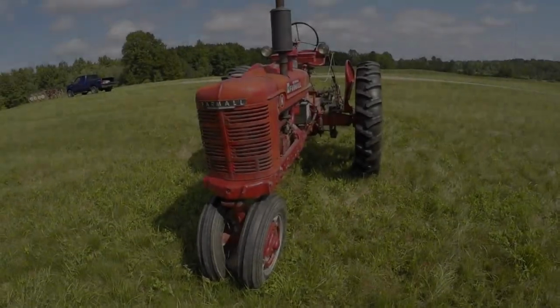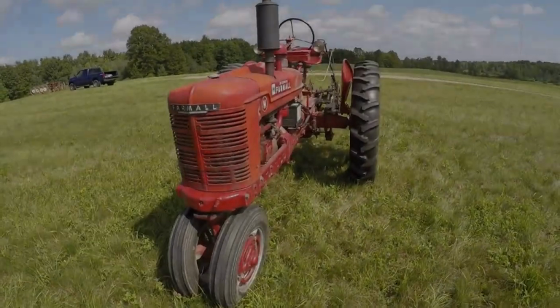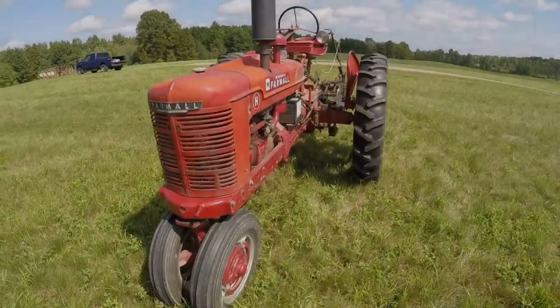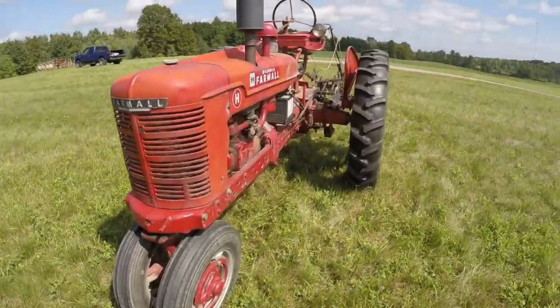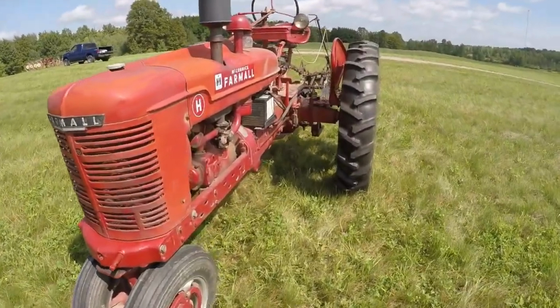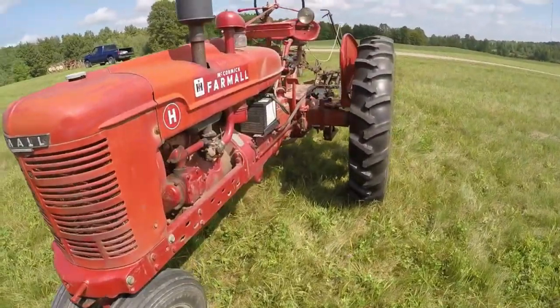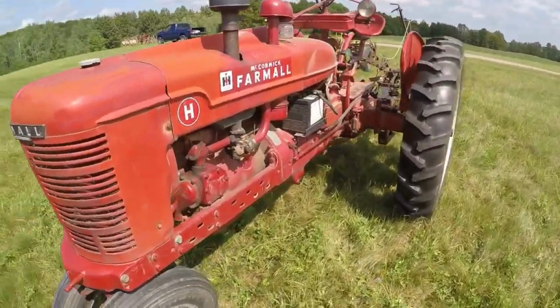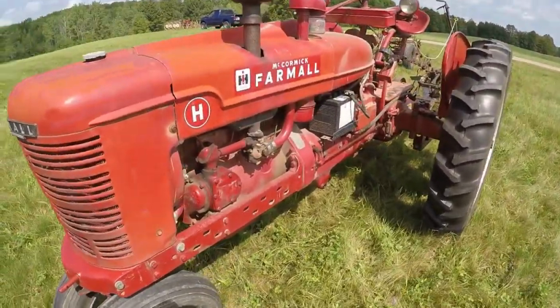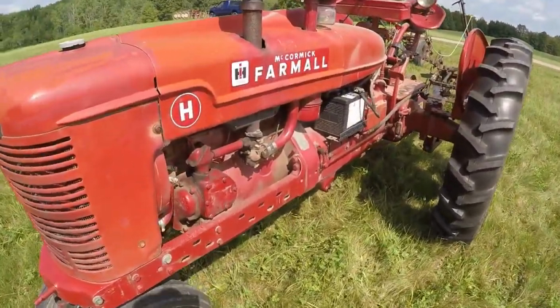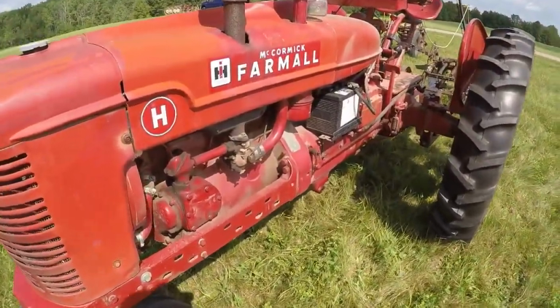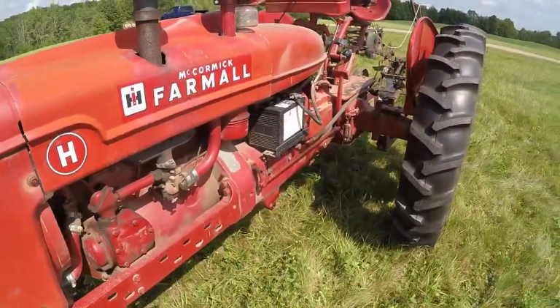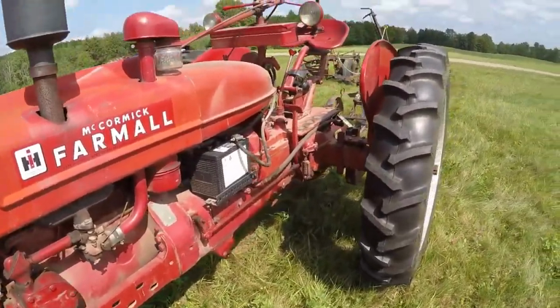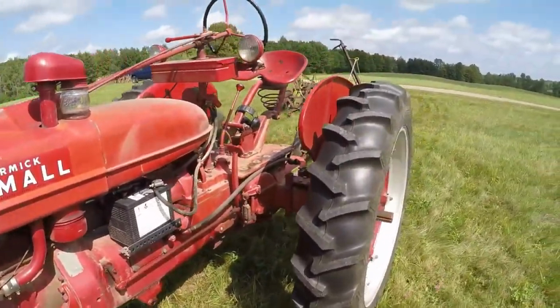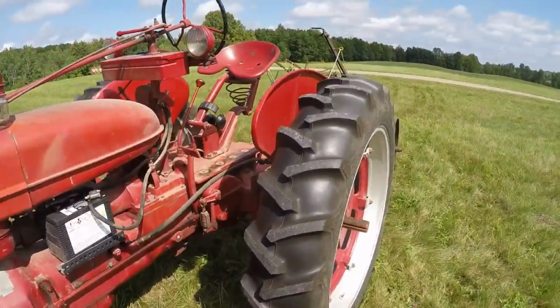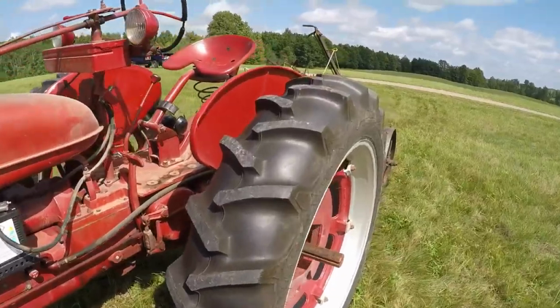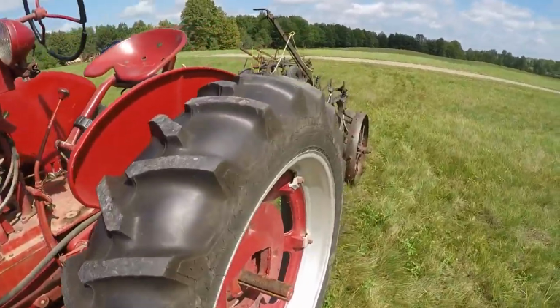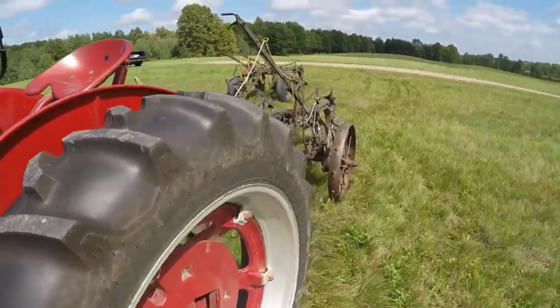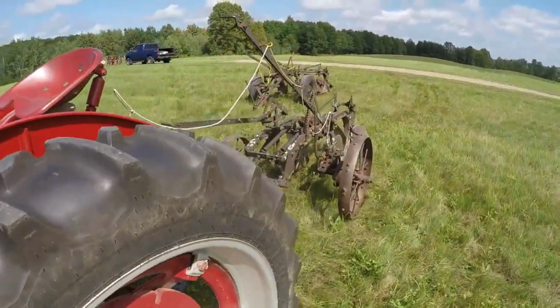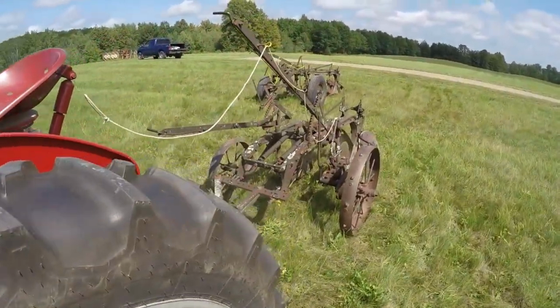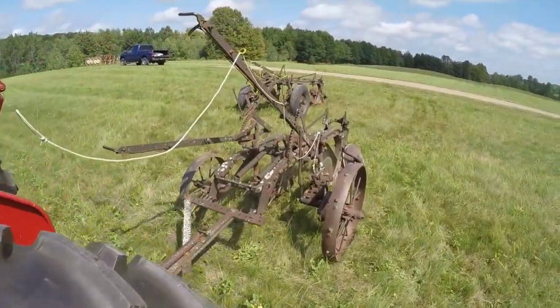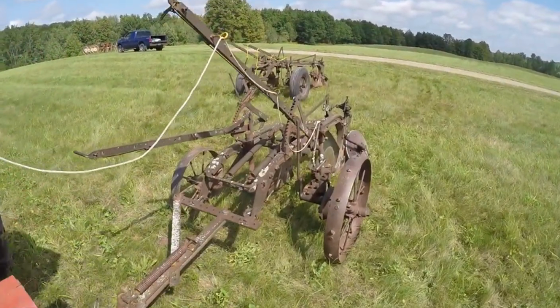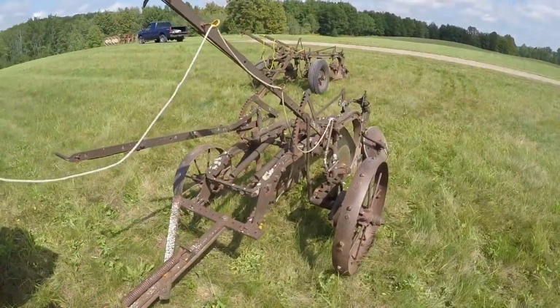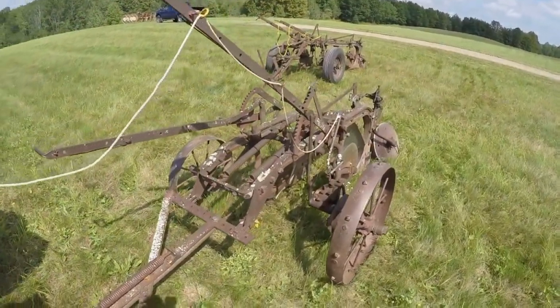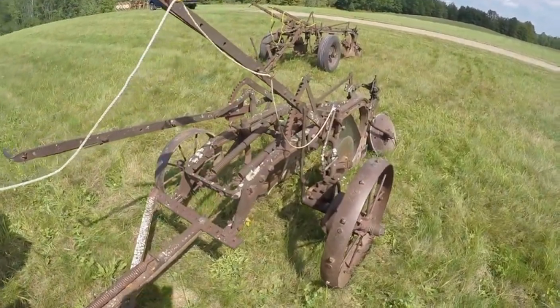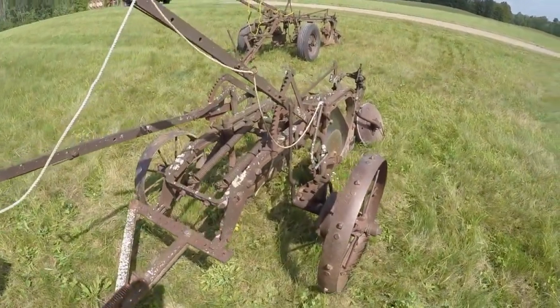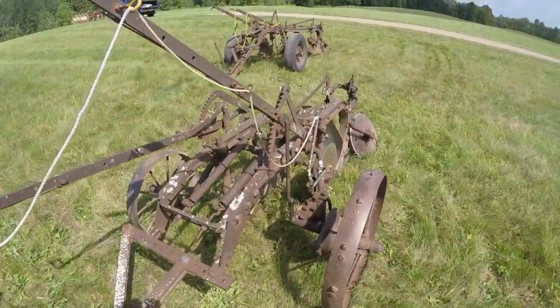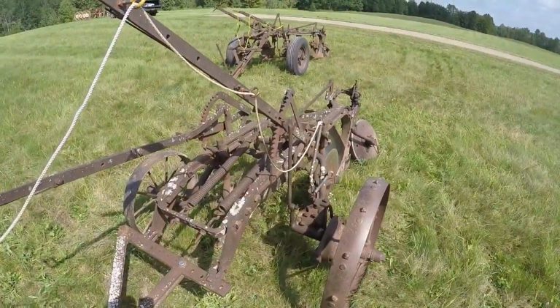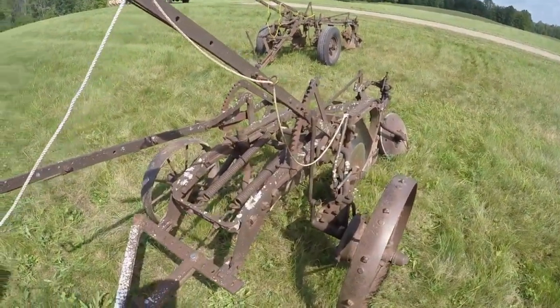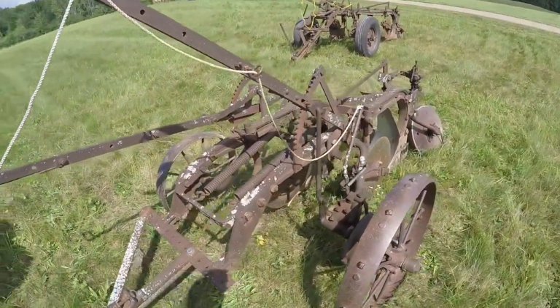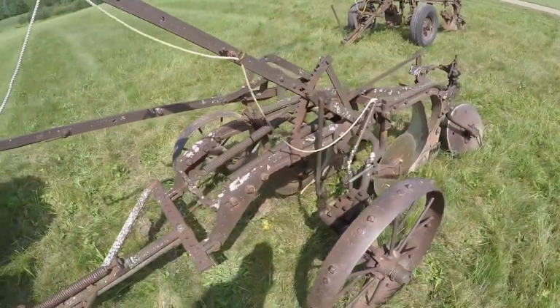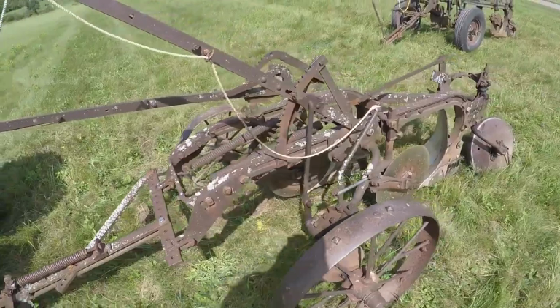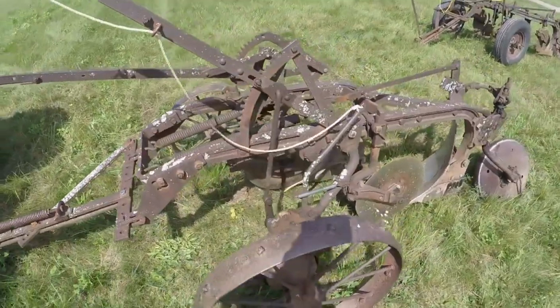Hey everybody, welcome to the channel. Today I've got the 1945 Farmall H out with the number 8 Little Genius 2-bottom 14-inch plow on steel.